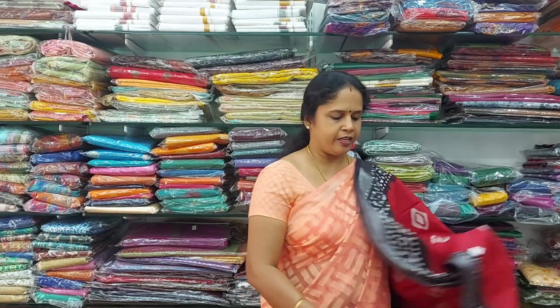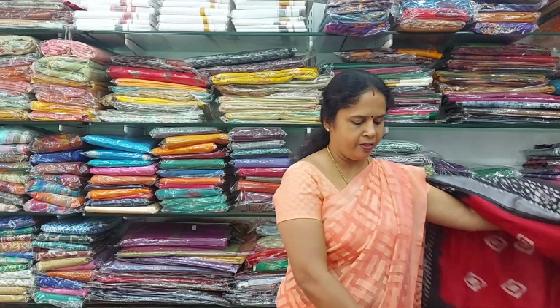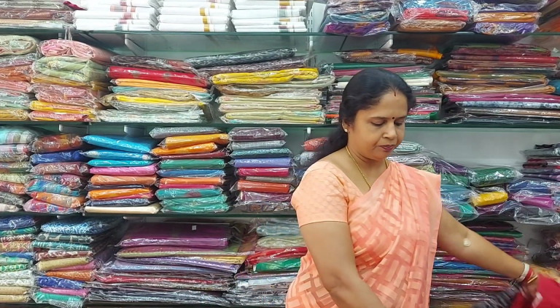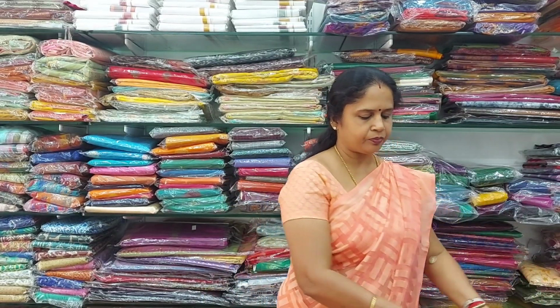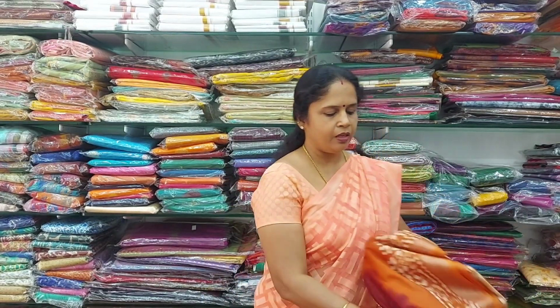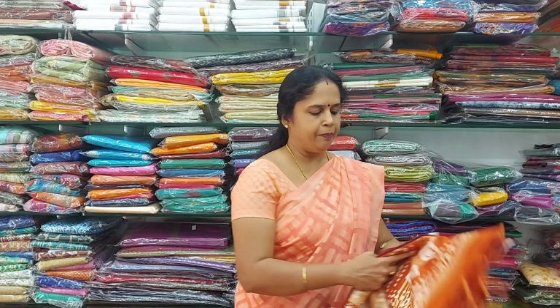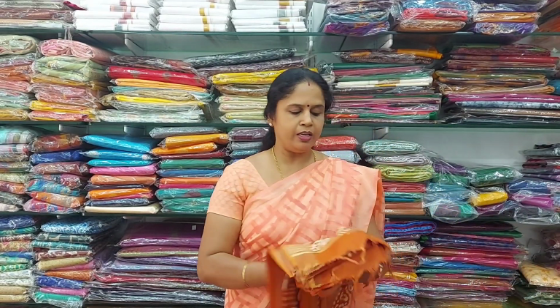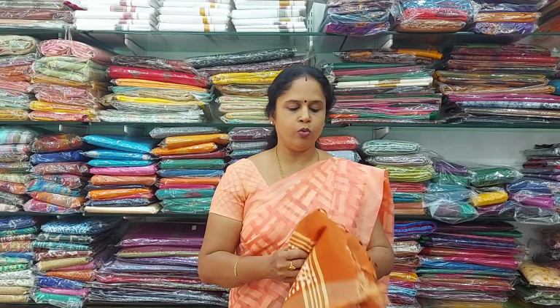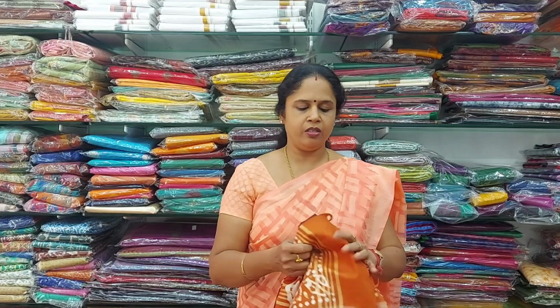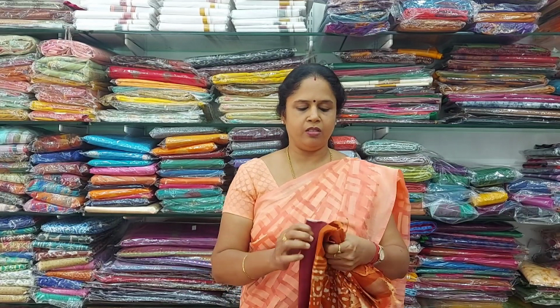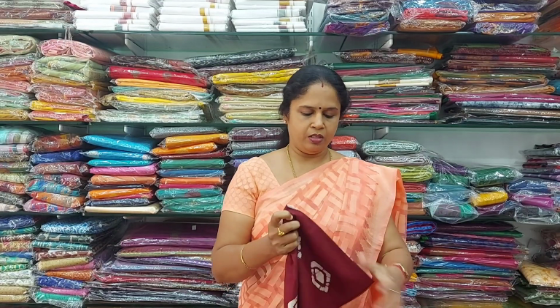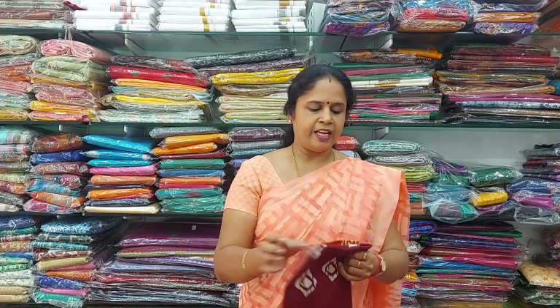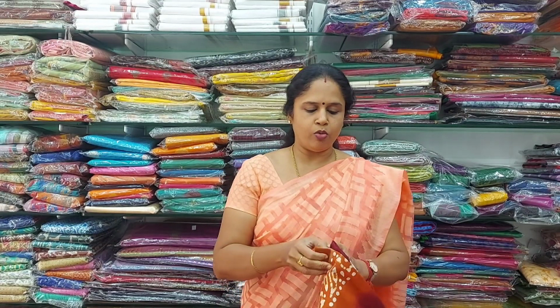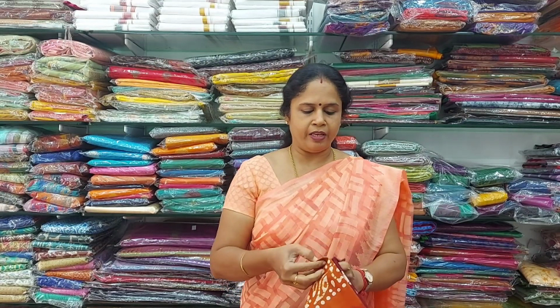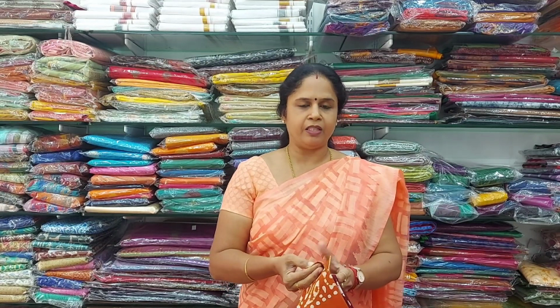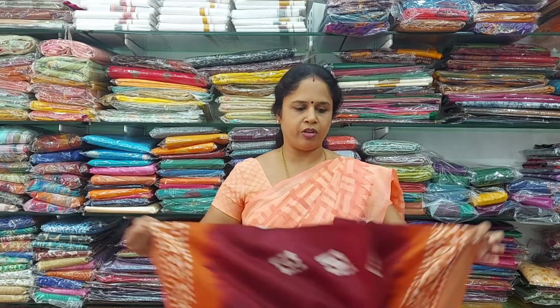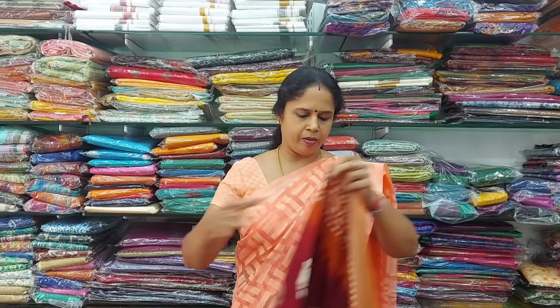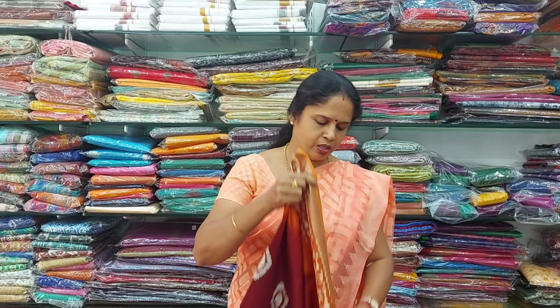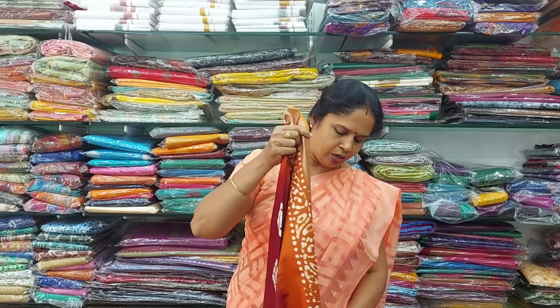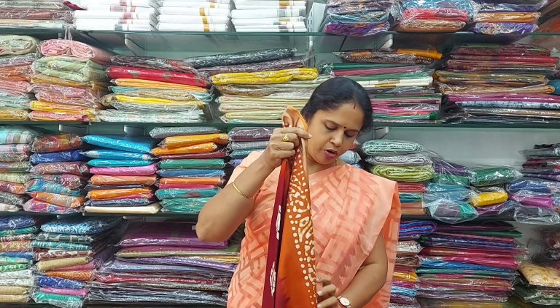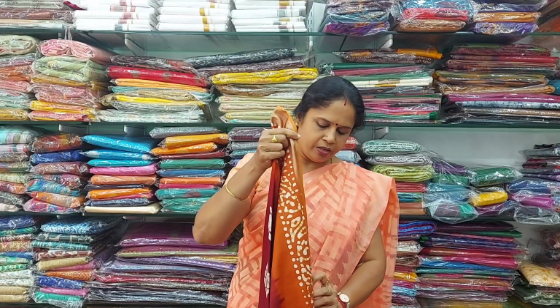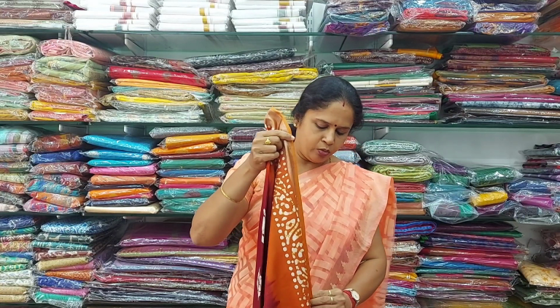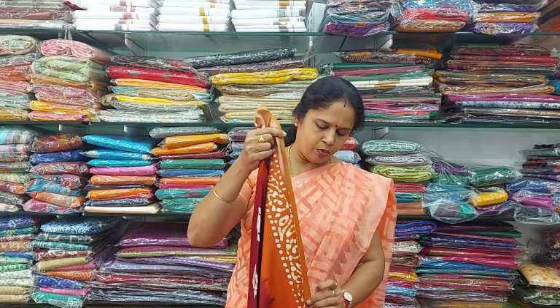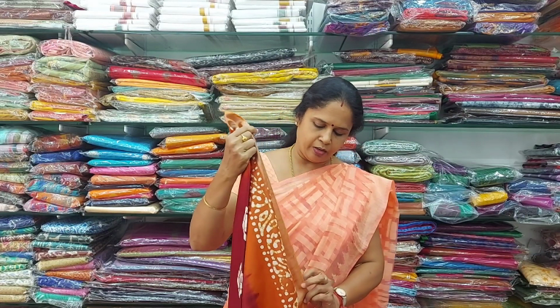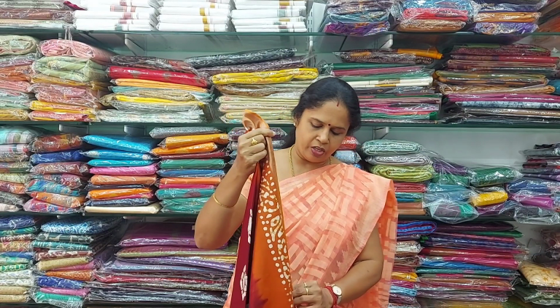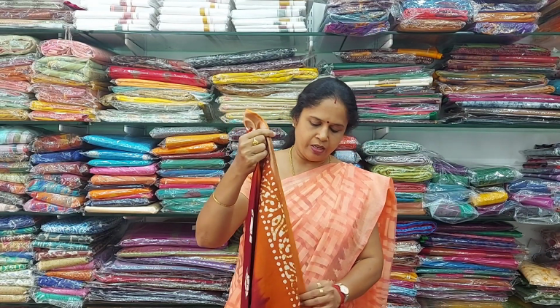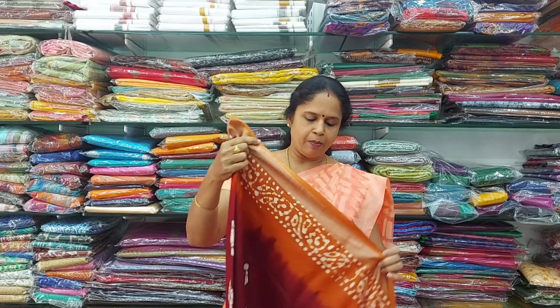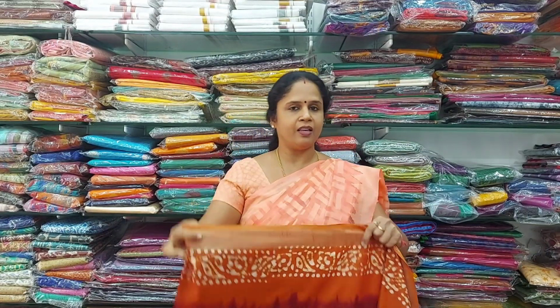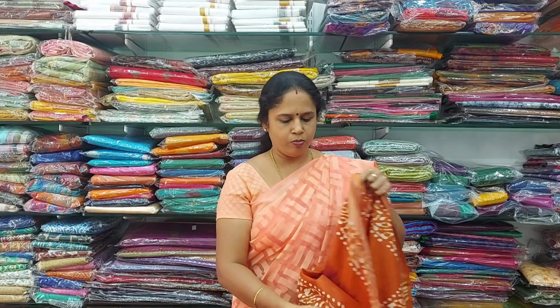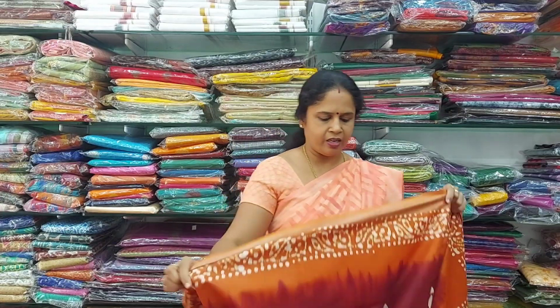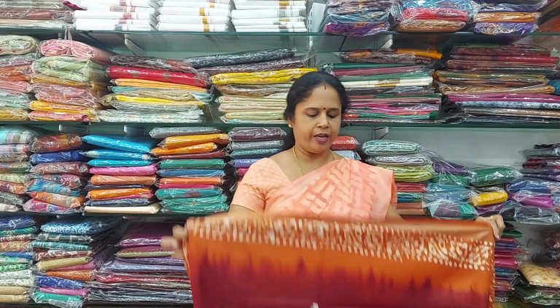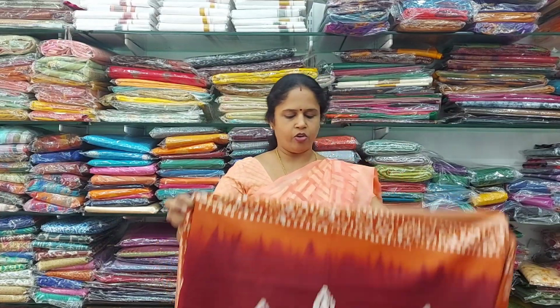The next saree is in maroon with a light brown or vandiya color madri pattern border. In the maroon color, you have this border — a black color combination. All these are only 800 rupees.